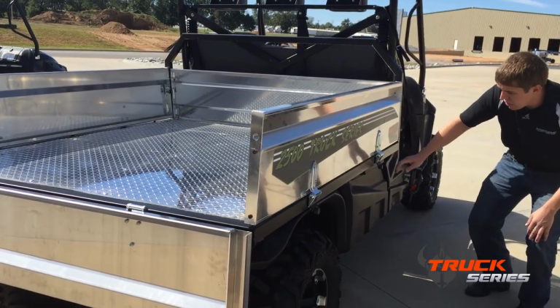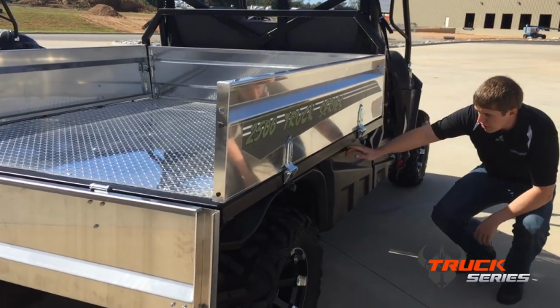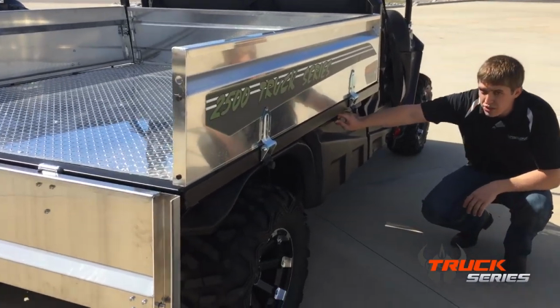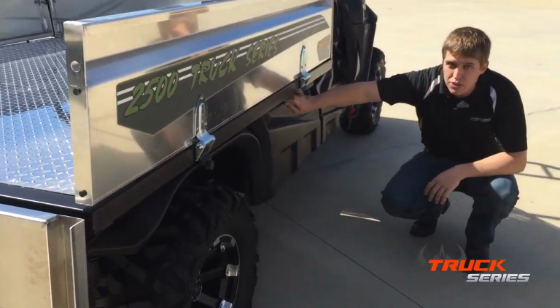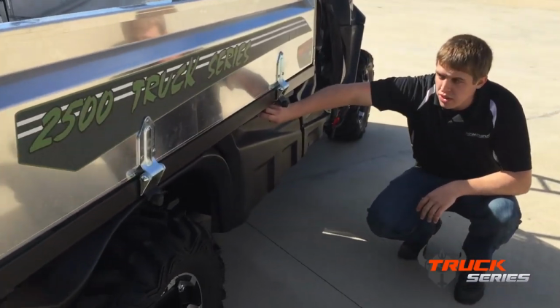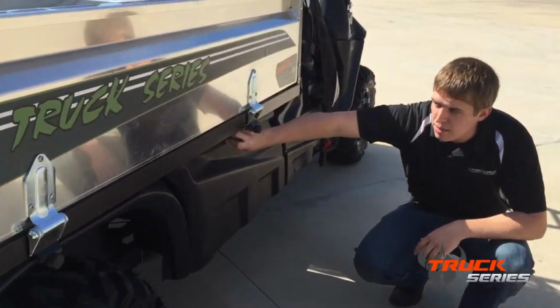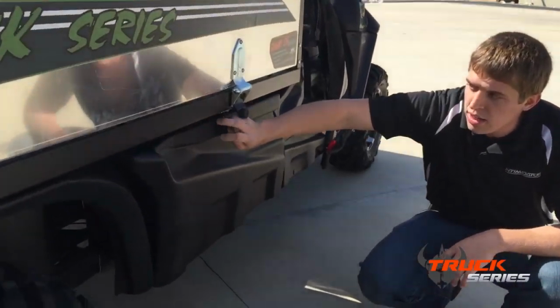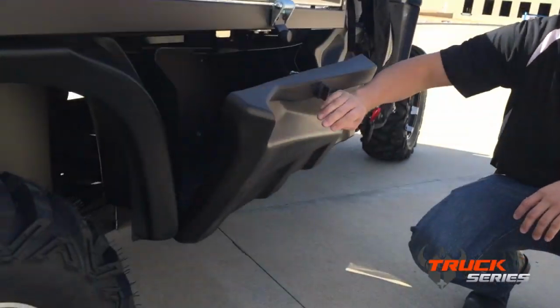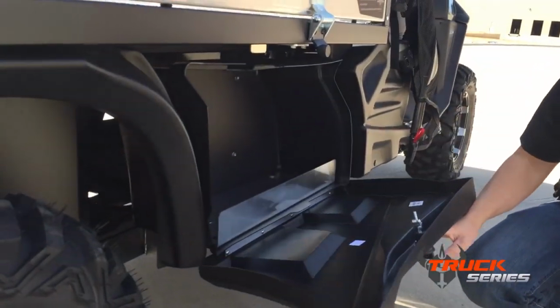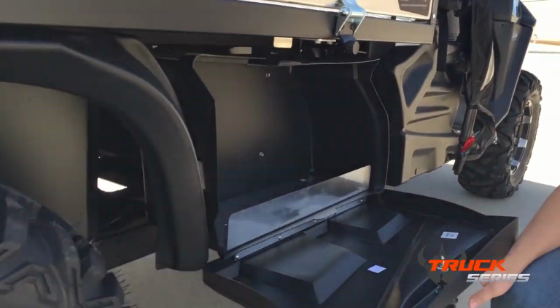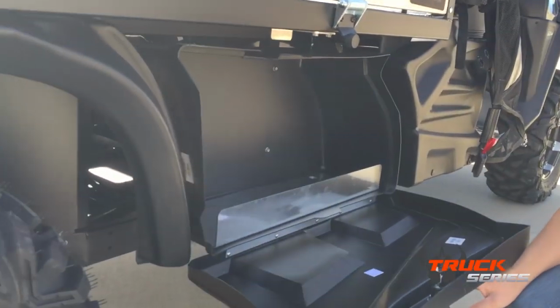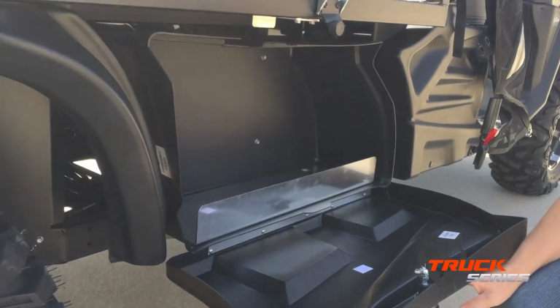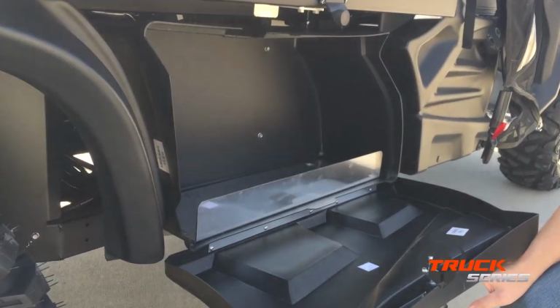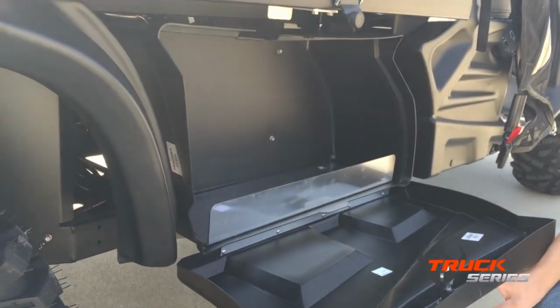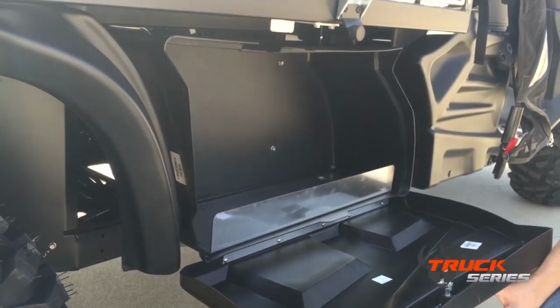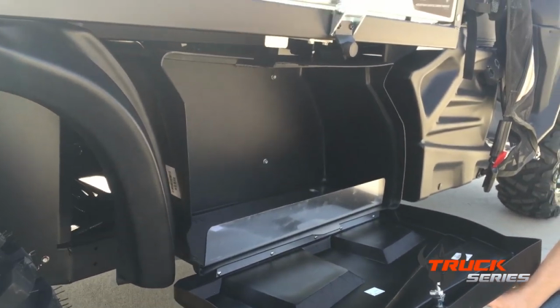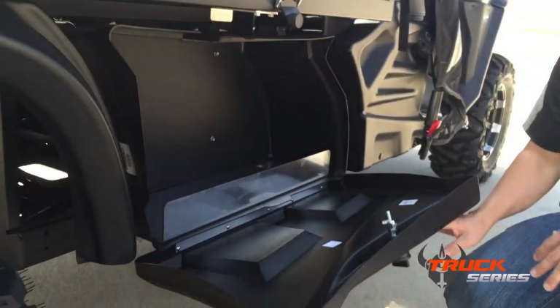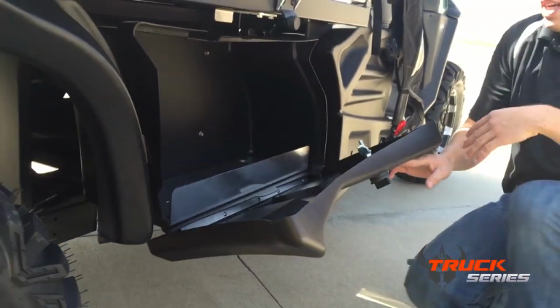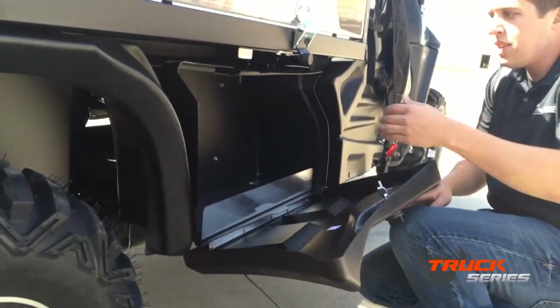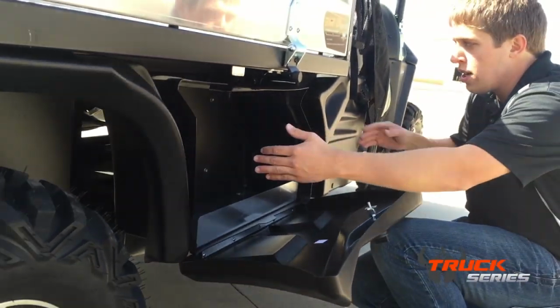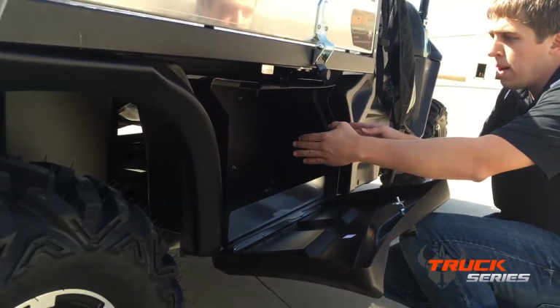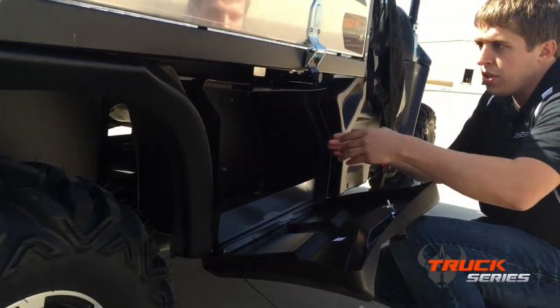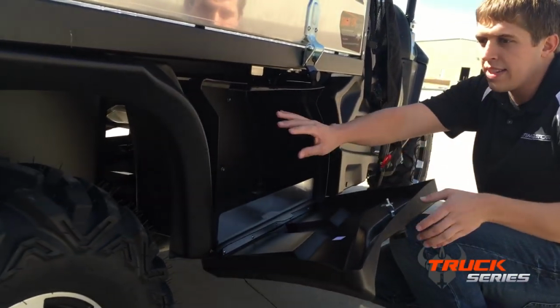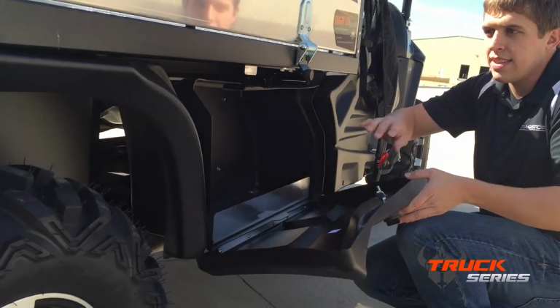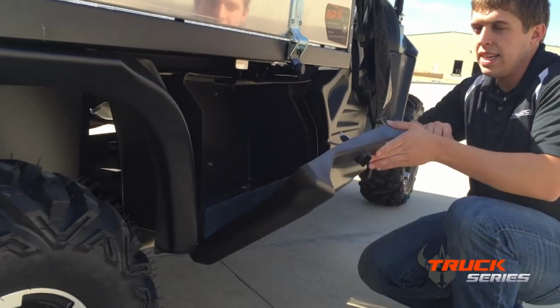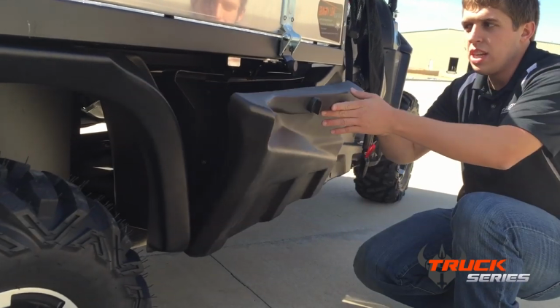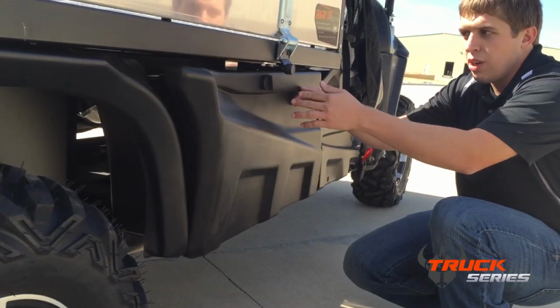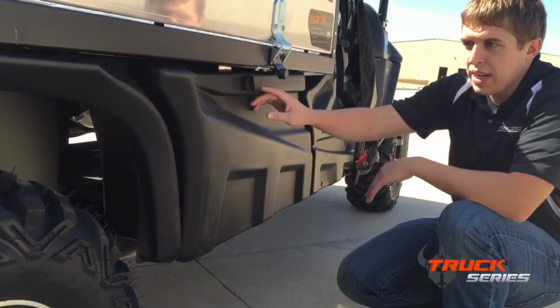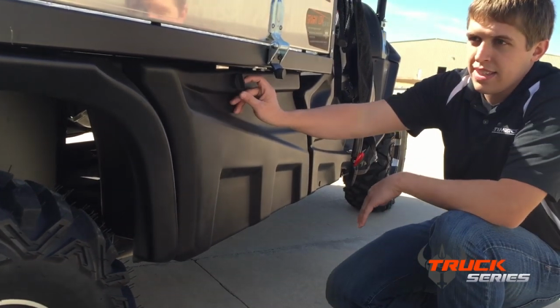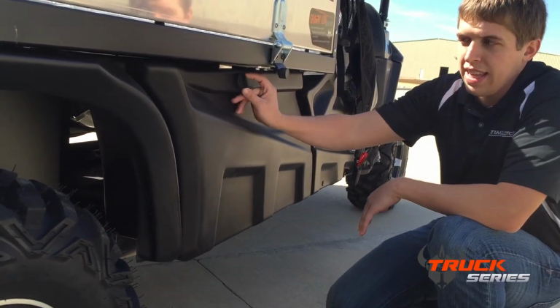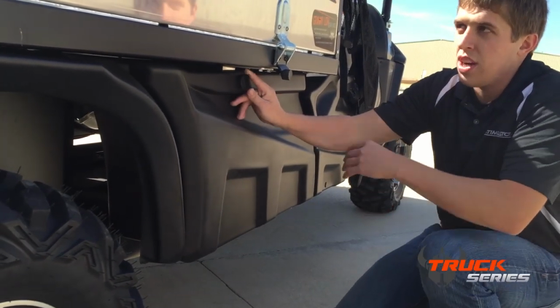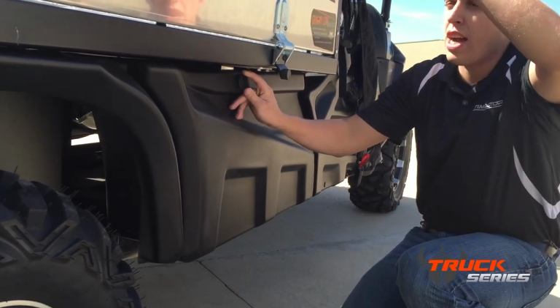Also, on our Truck Series, you have storage underneath the bed. Just by twisting that and opening it up, you have quite a bit of storage on this side. The storage on the other side is just a little bit smaller so you can access the side of the engine. You can also access the side of the engine from the top — there's a latch inside the bed.